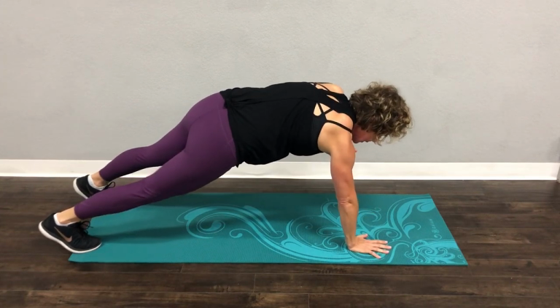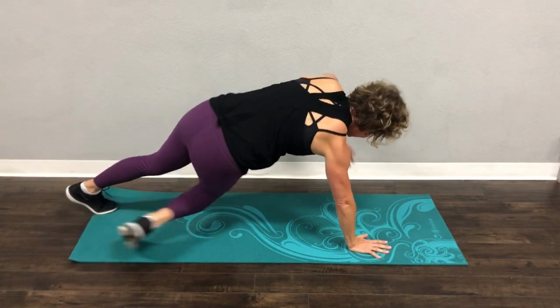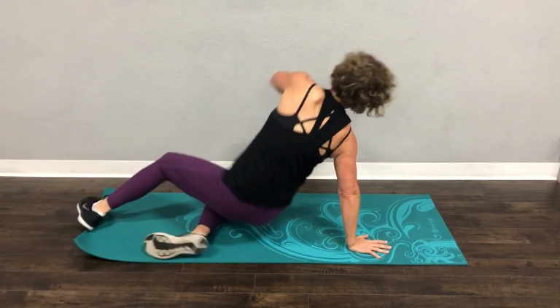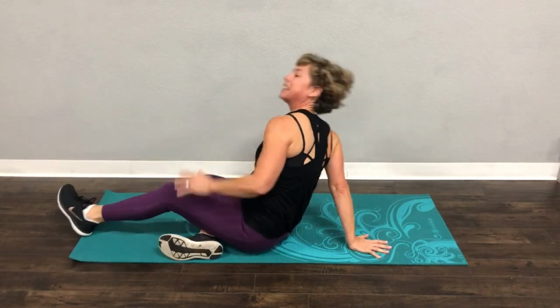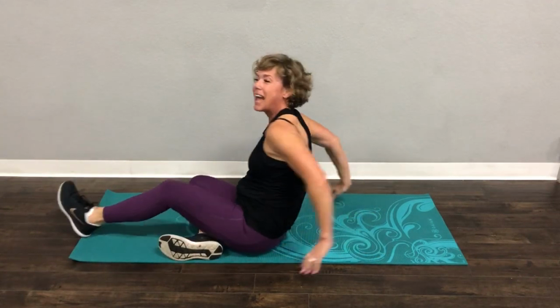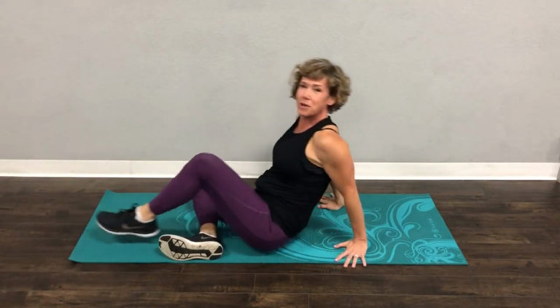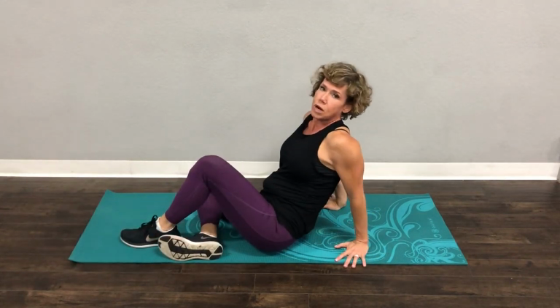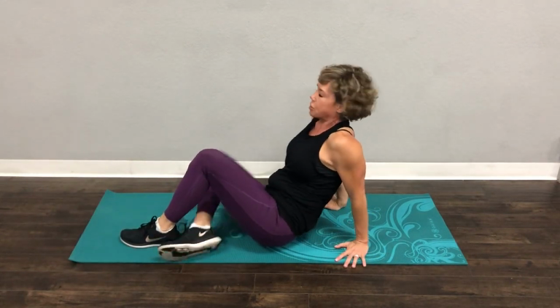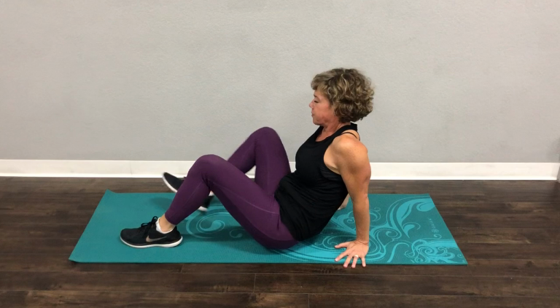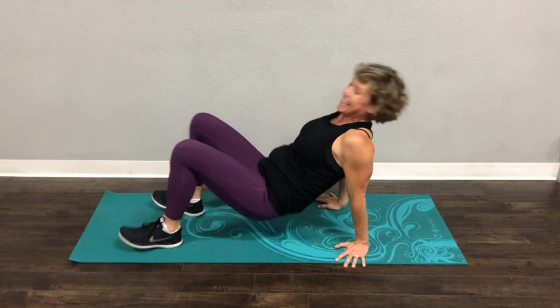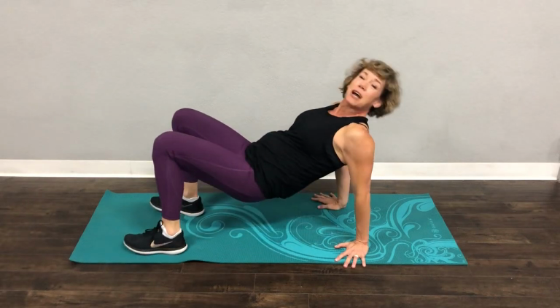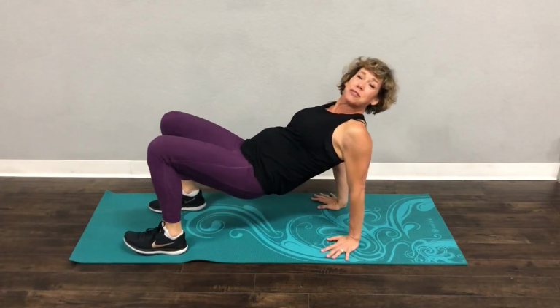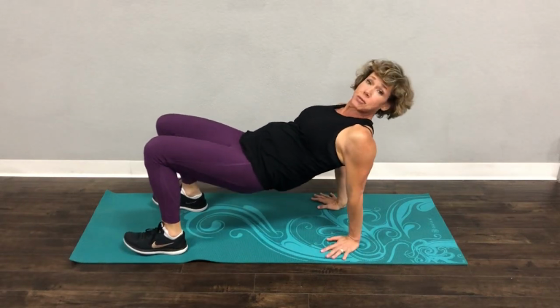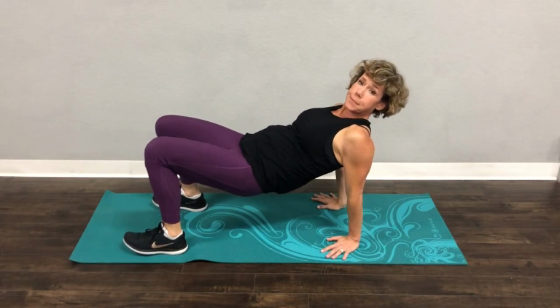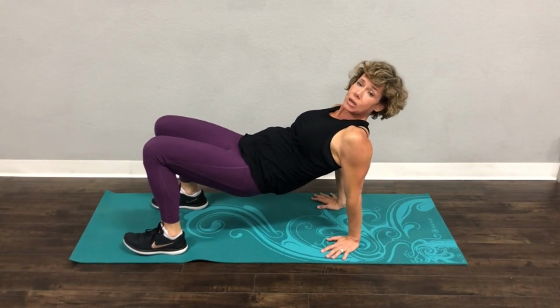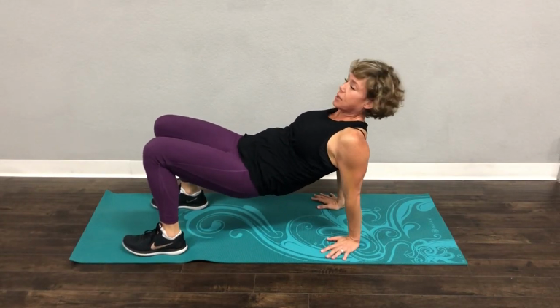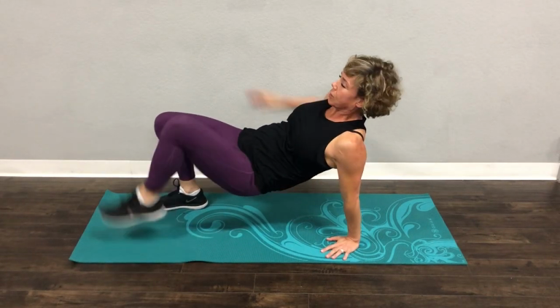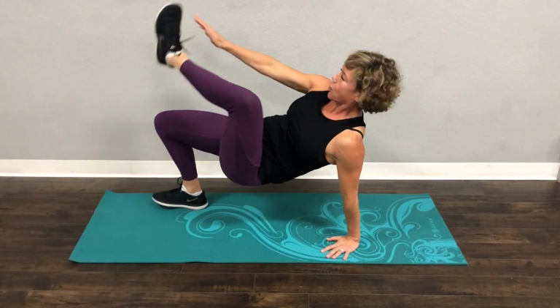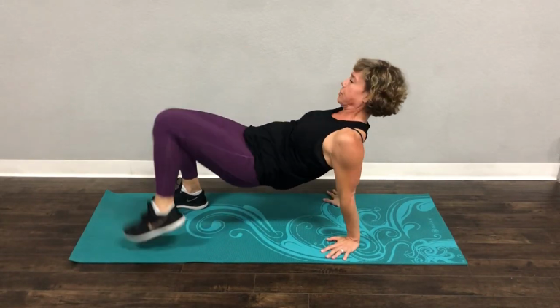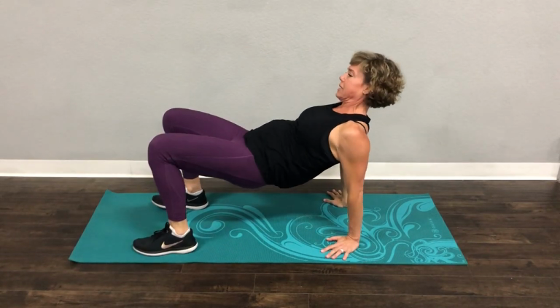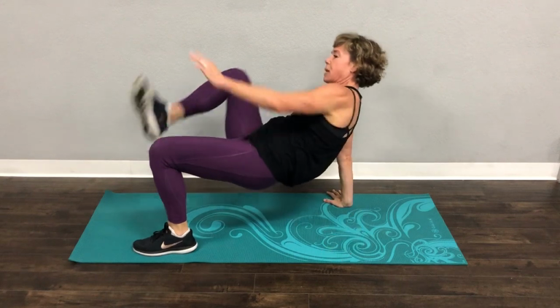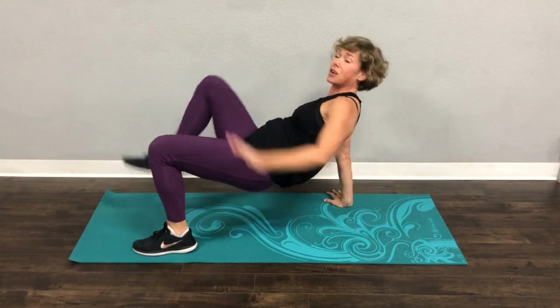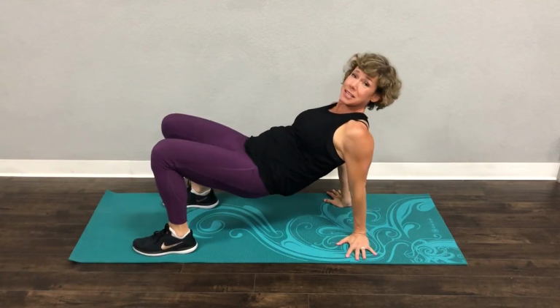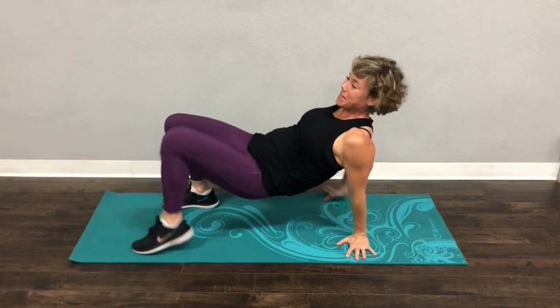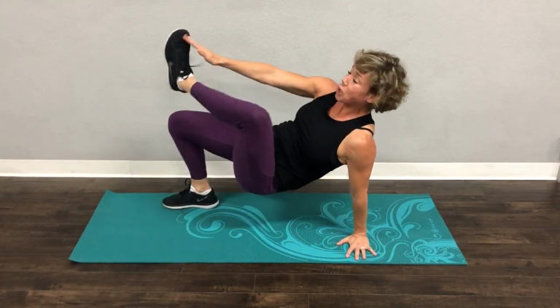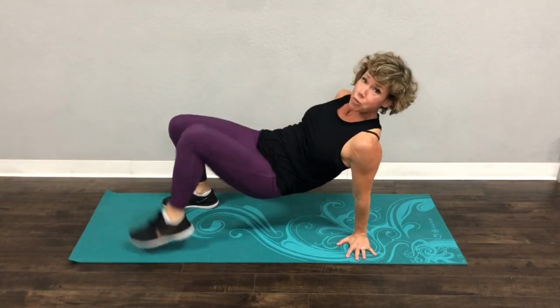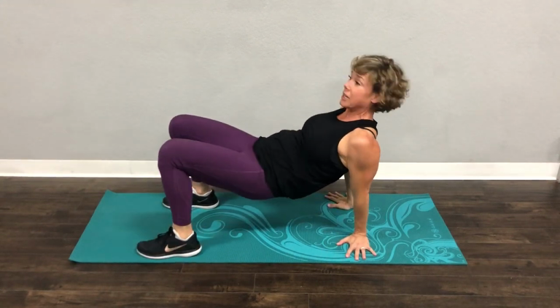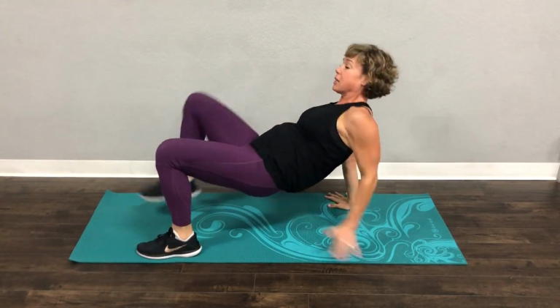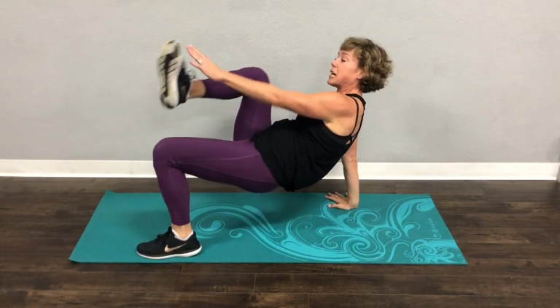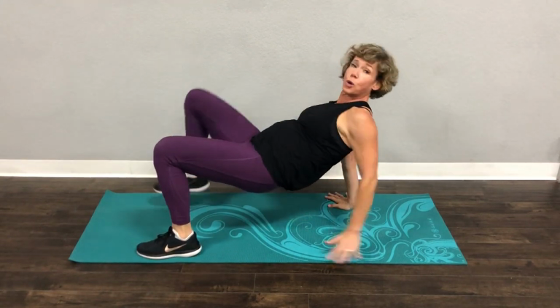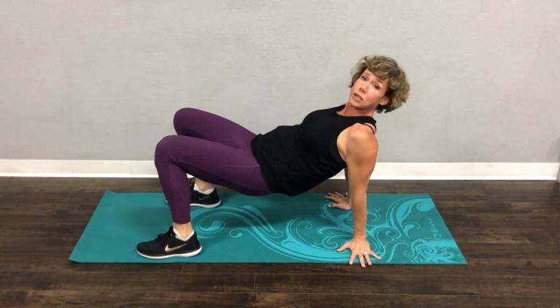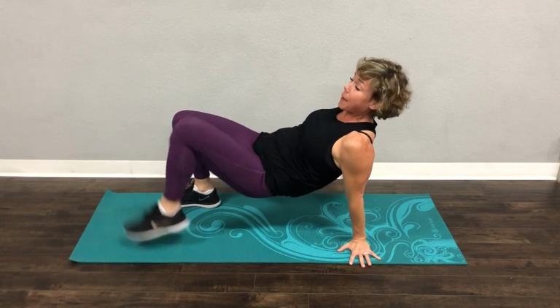Then I want you to come down and flip it over. We're not resting — don't worry. Come into reverse tabletop. And believe it or not, this is amazing tricep work because your triceps are holding you up.